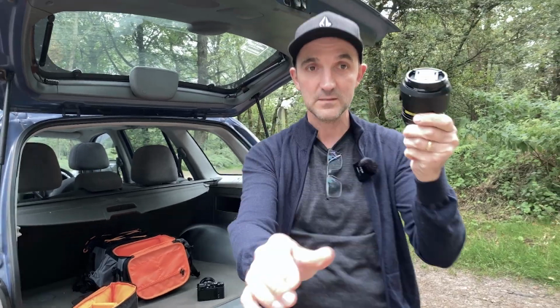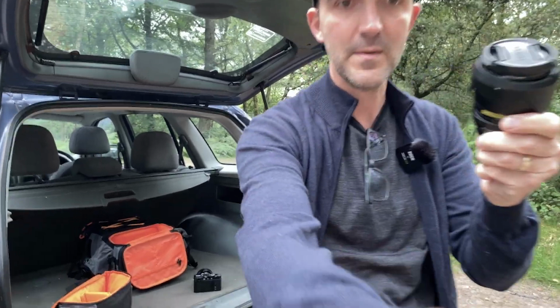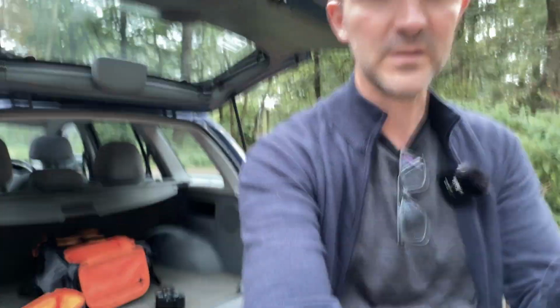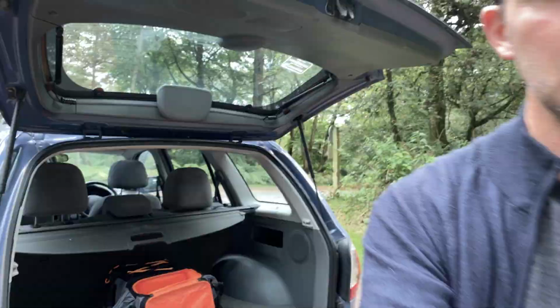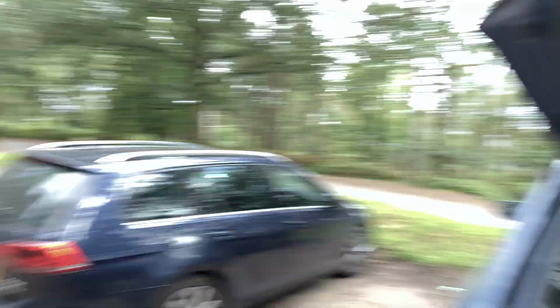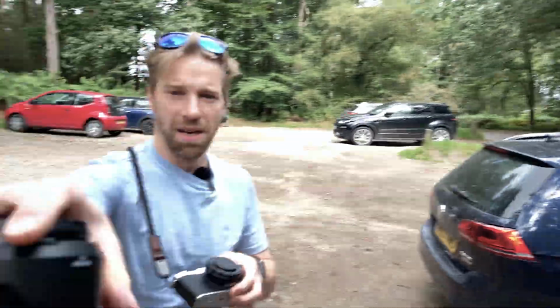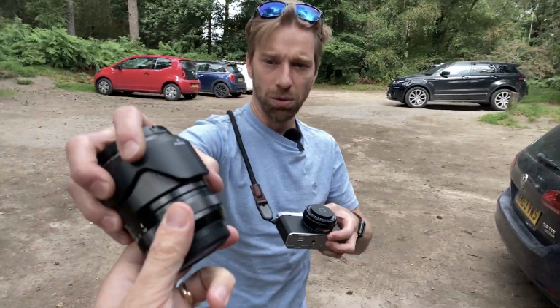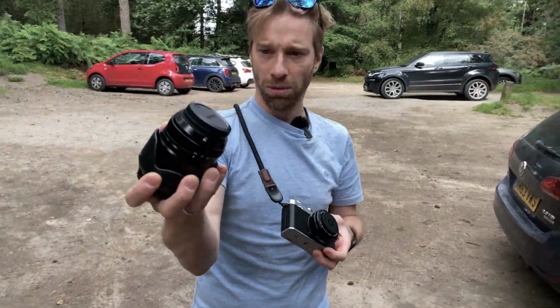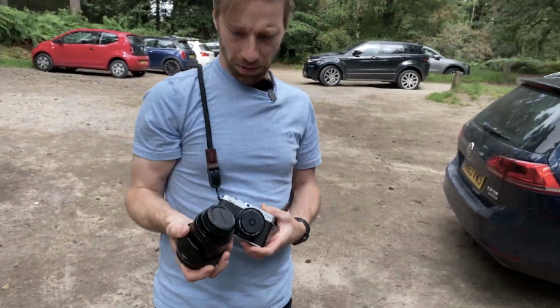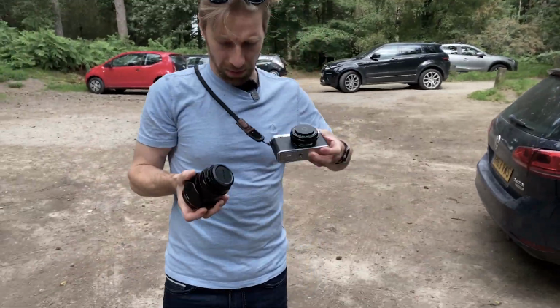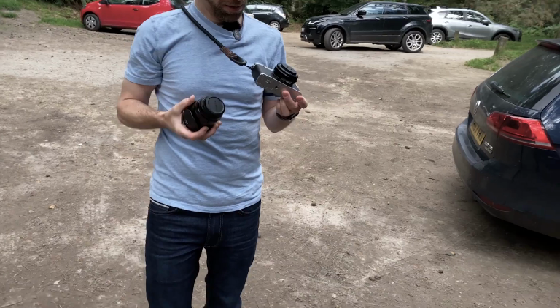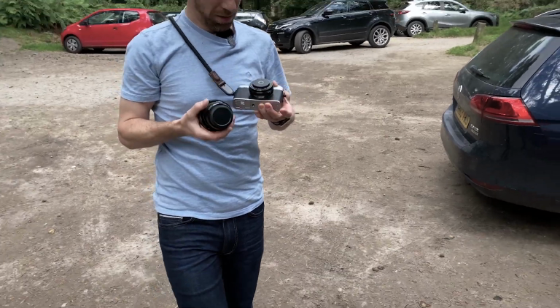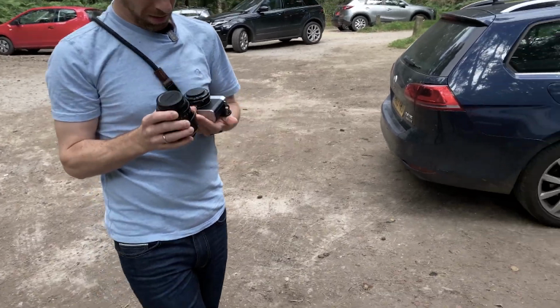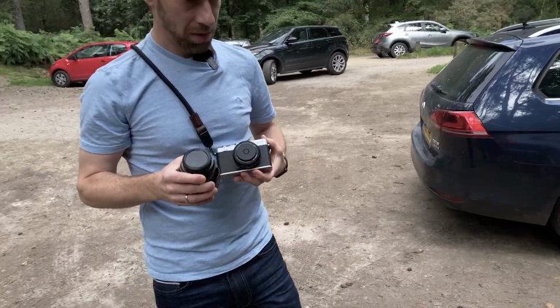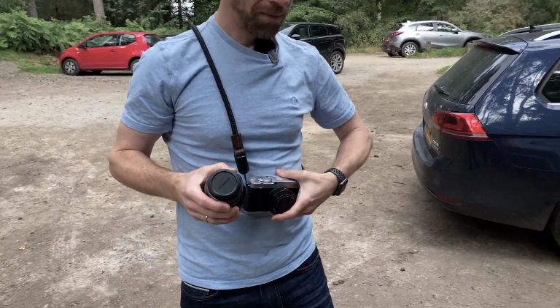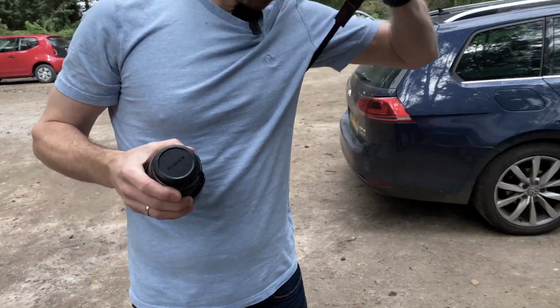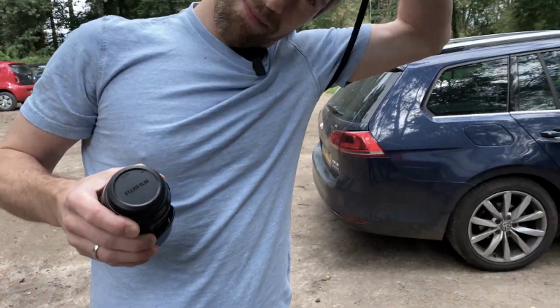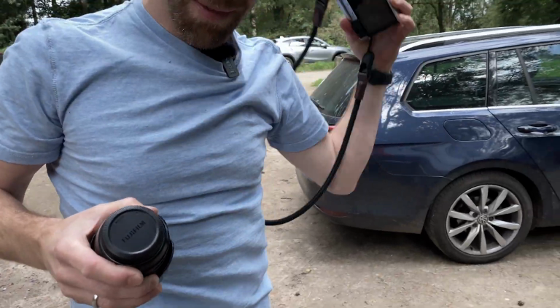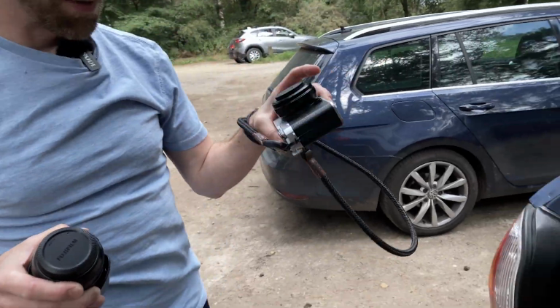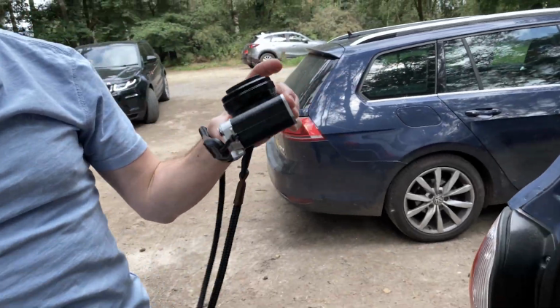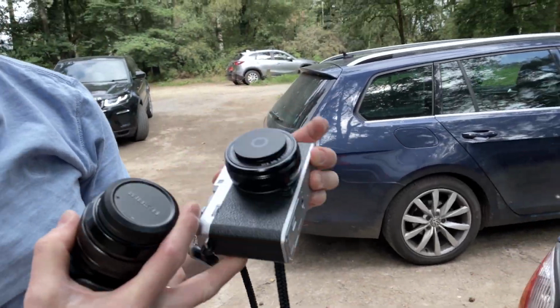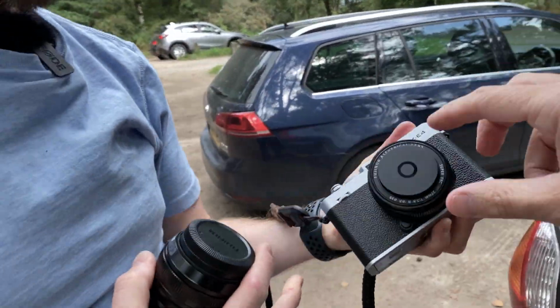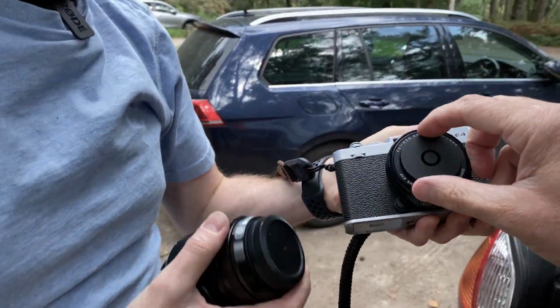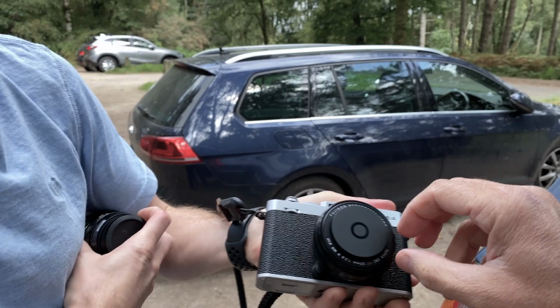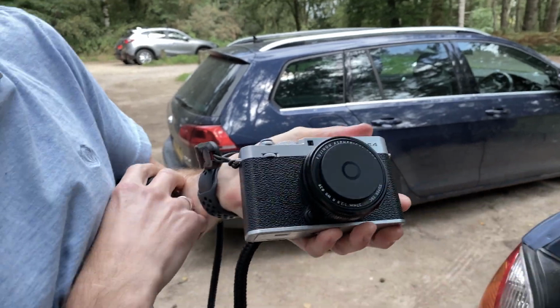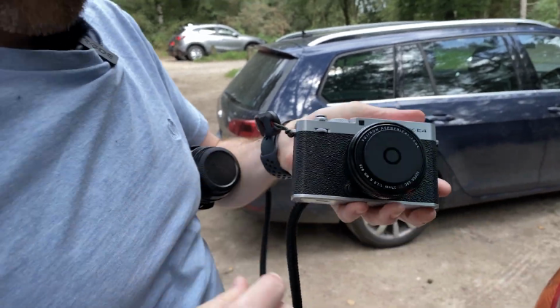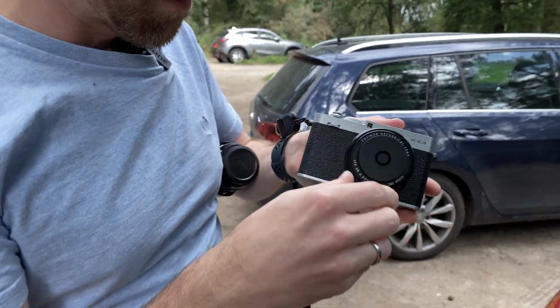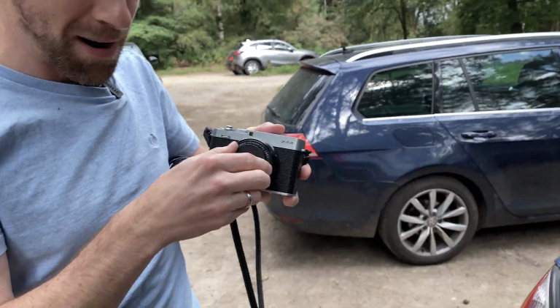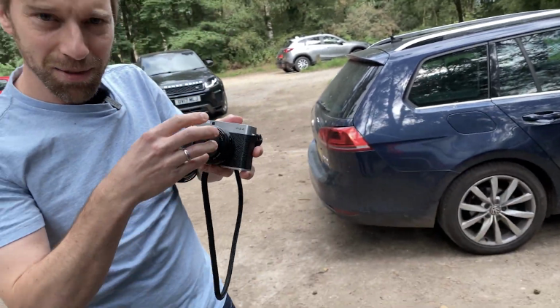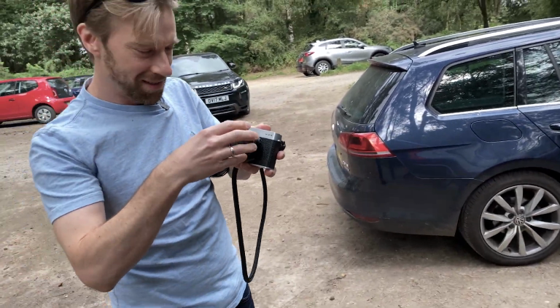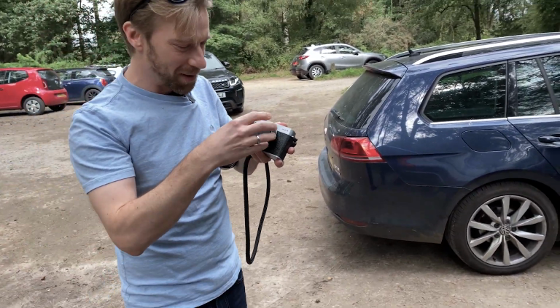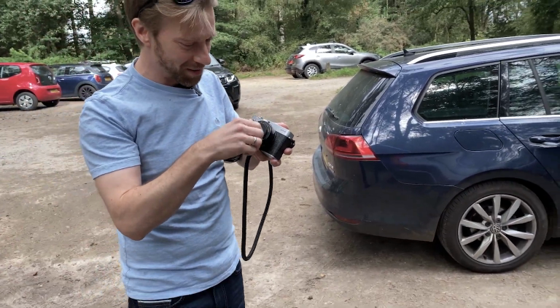So Matt can put this on. He's got a fancy thing on his camera — look at this, it's fancy. Yeah, it's not very practical but it looks great.